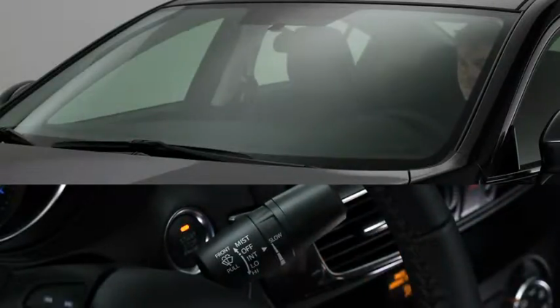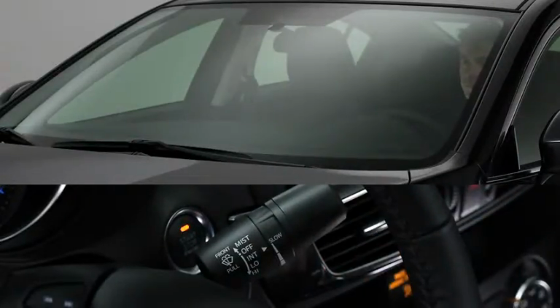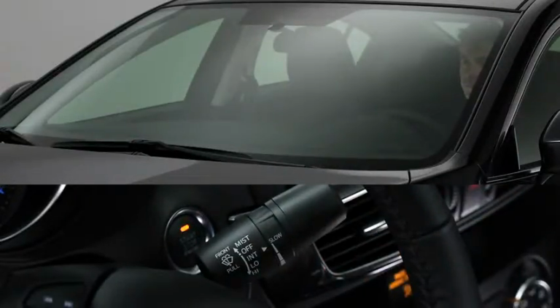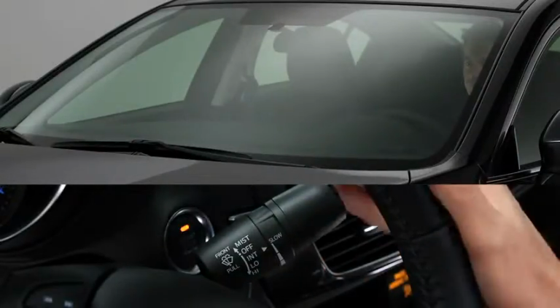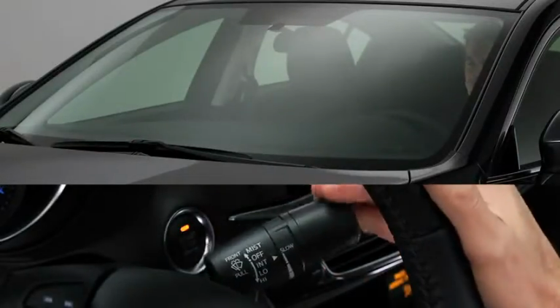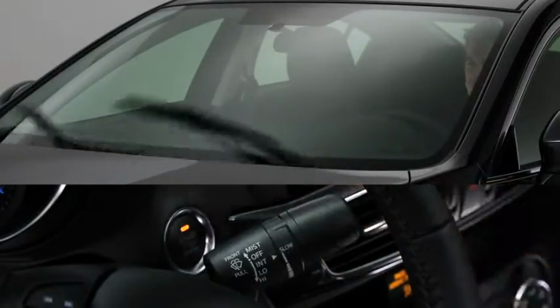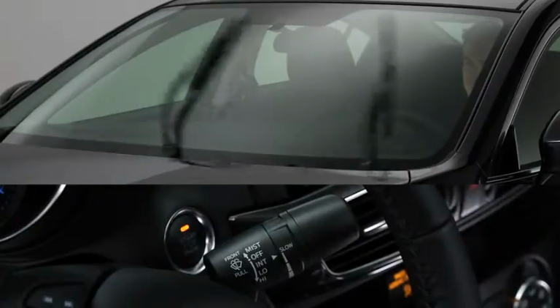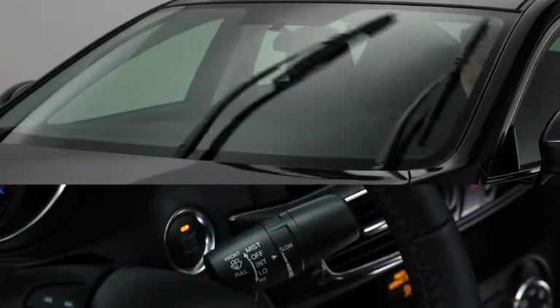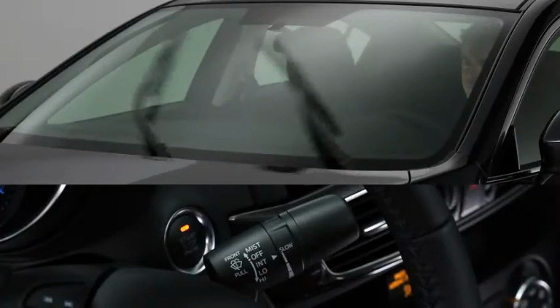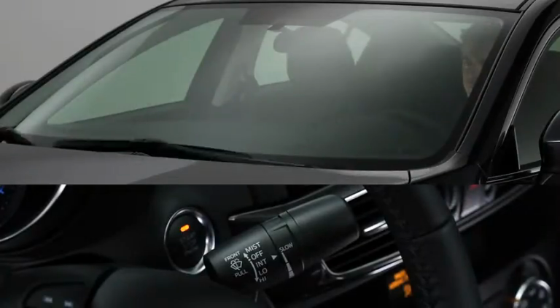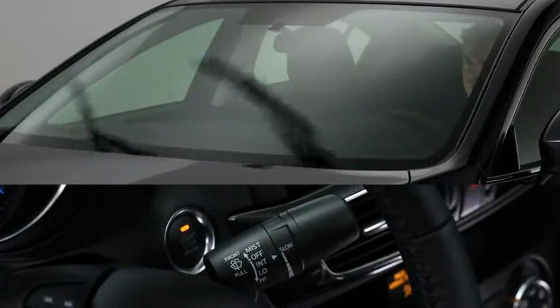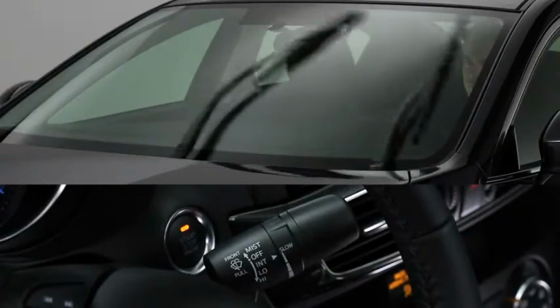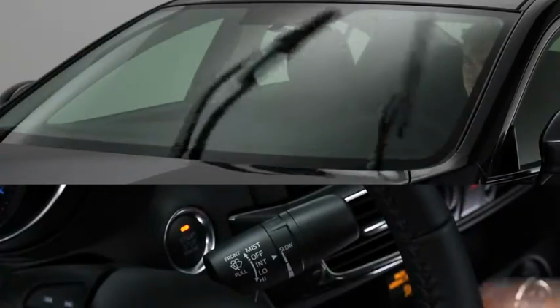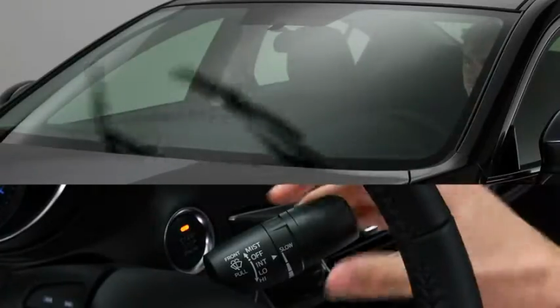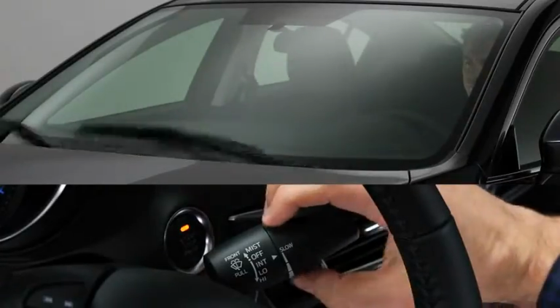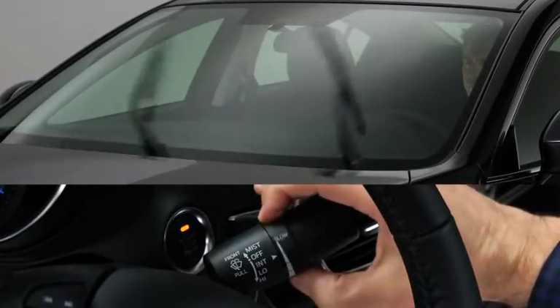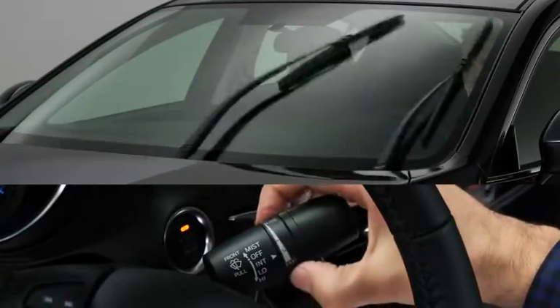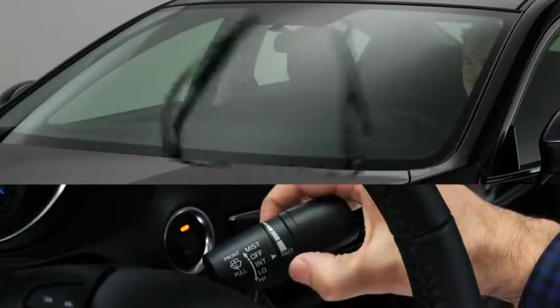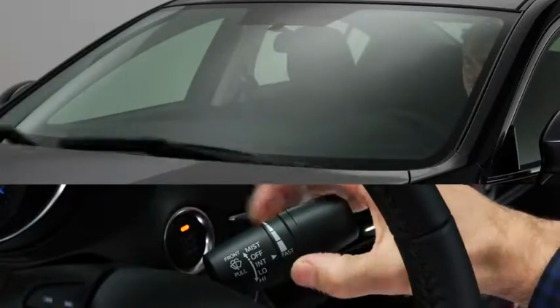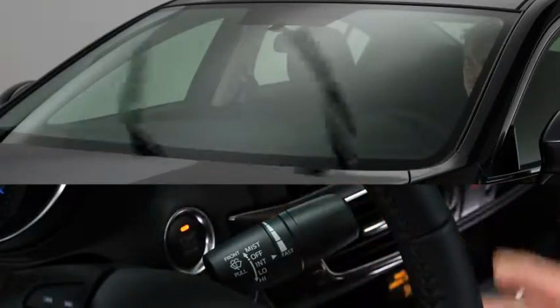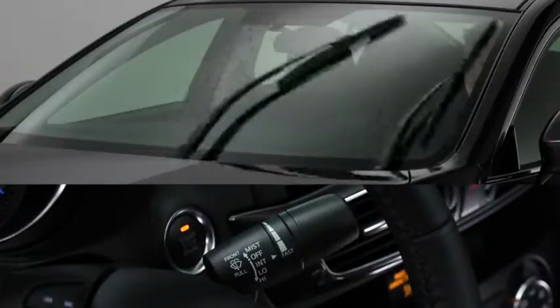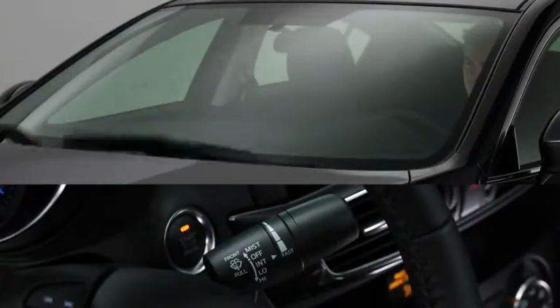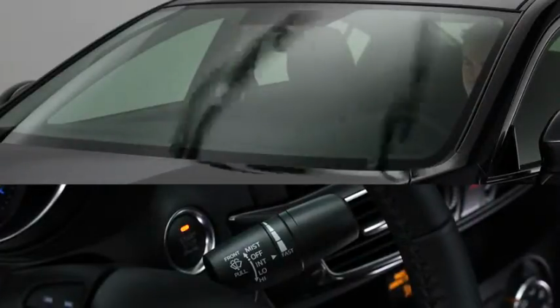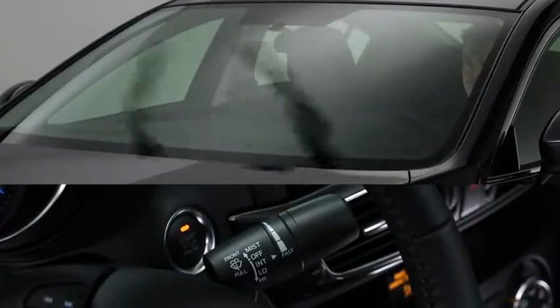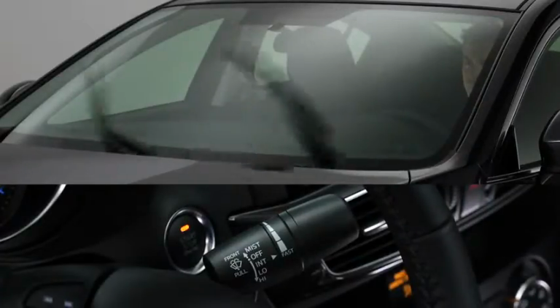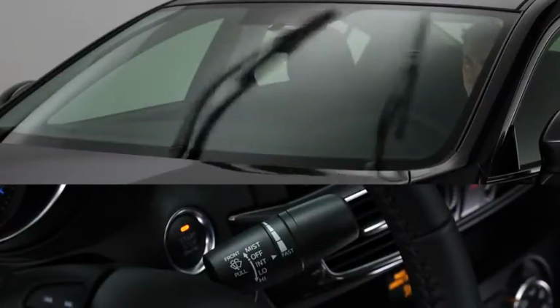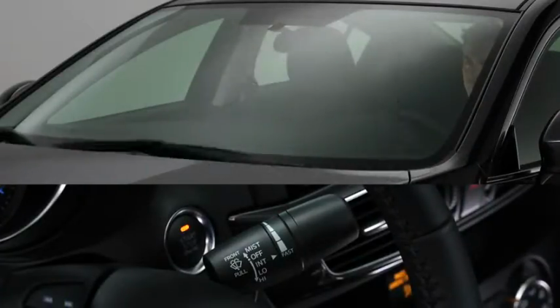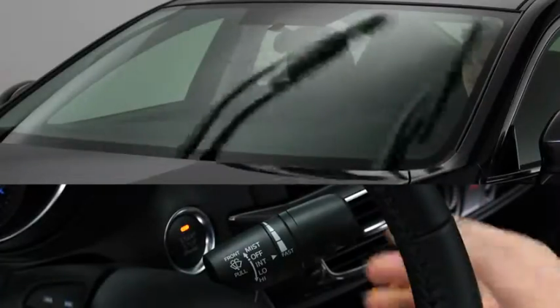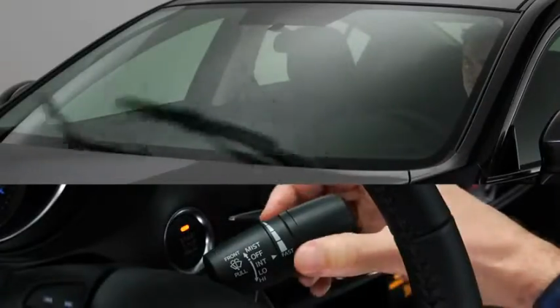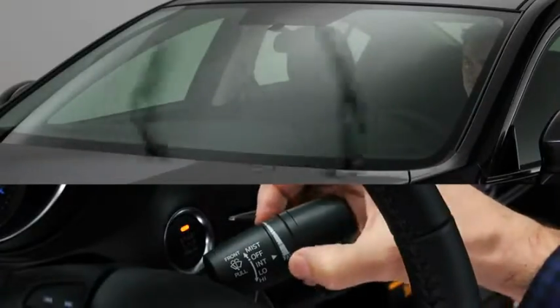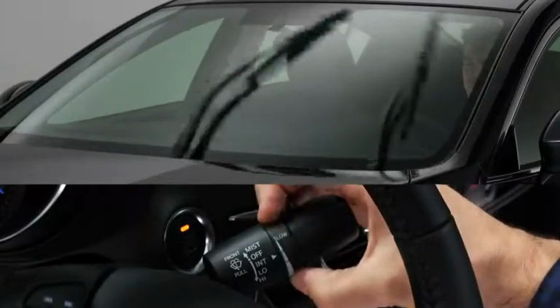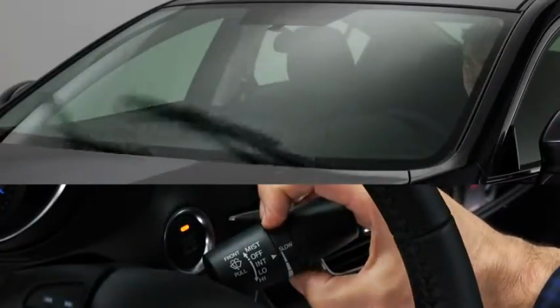For intermittent wiping, pull the lever down to intermittent. Choose the interval timing by rotating the inner ring. Rotate the ring upward for a faster interval, or rotate it downward for a slower interval.